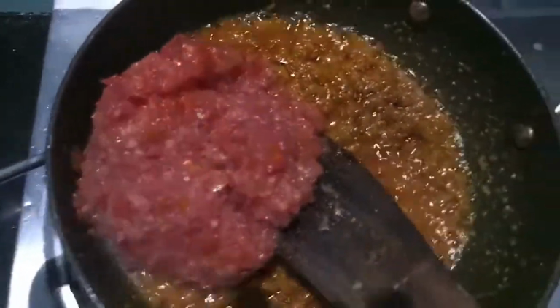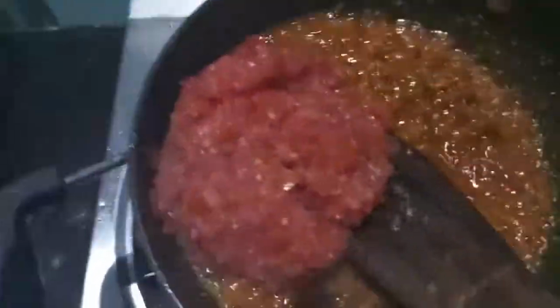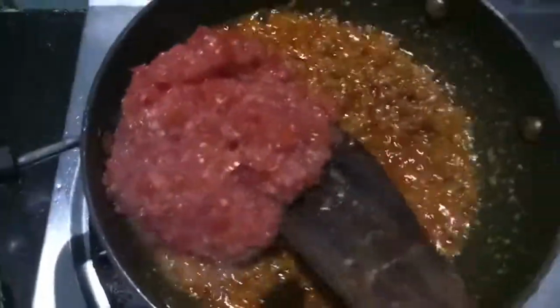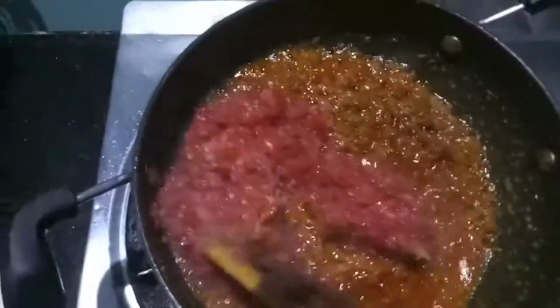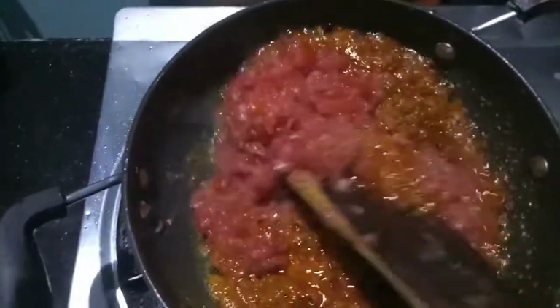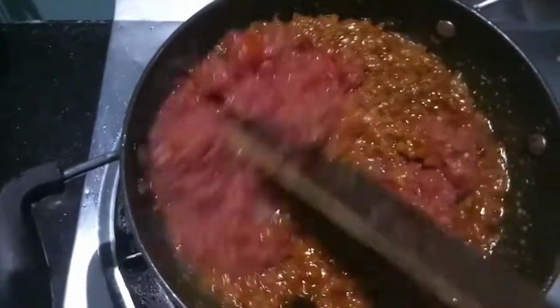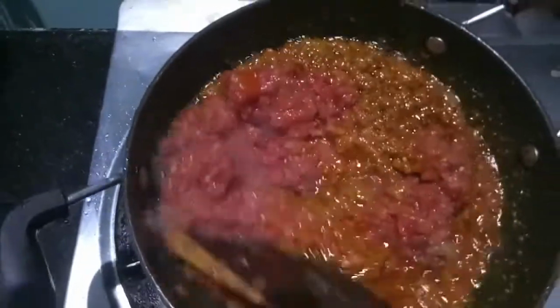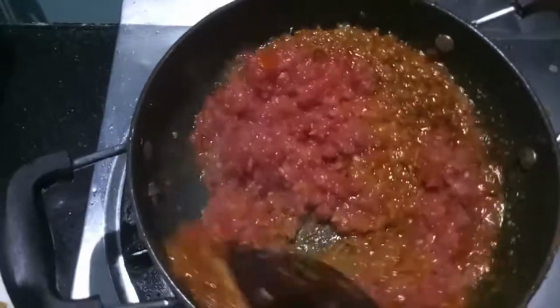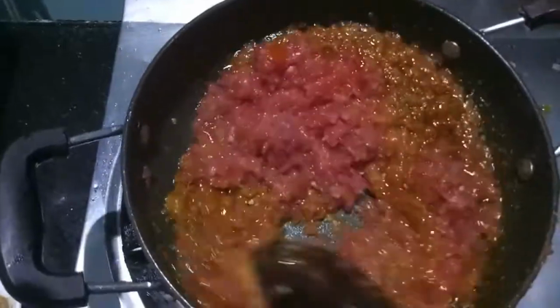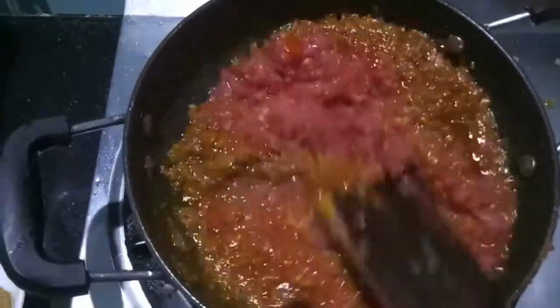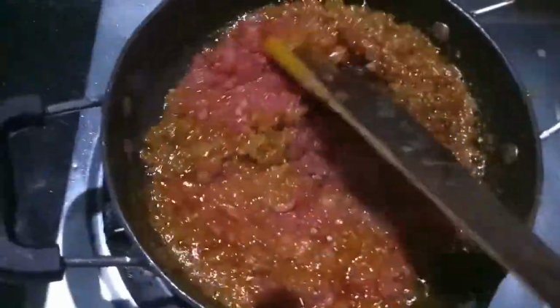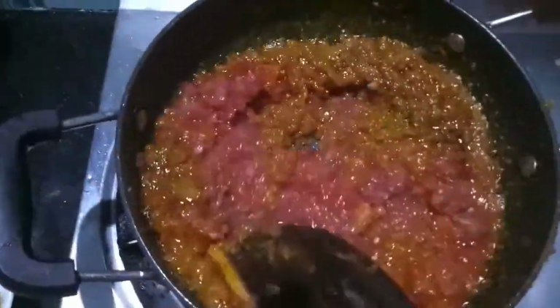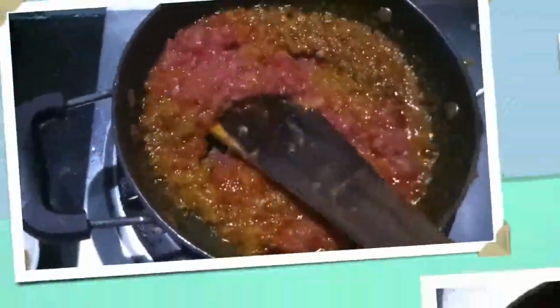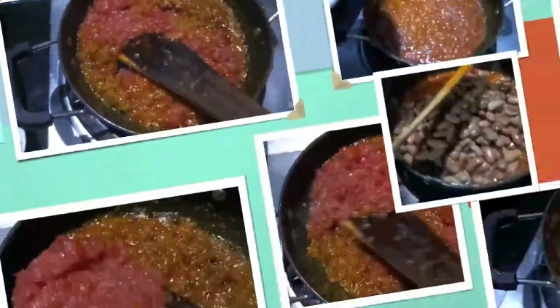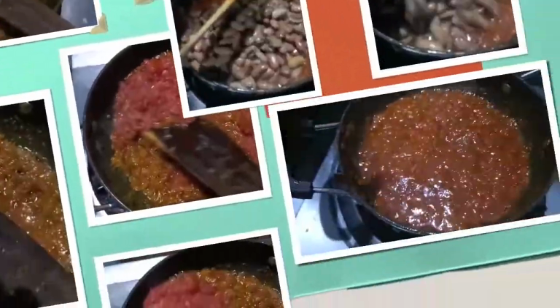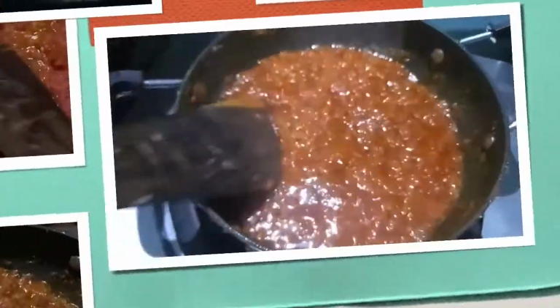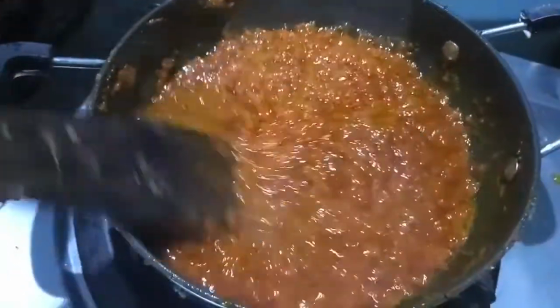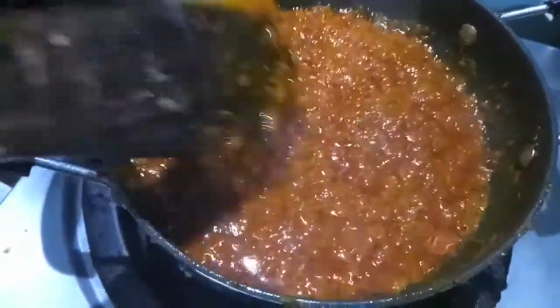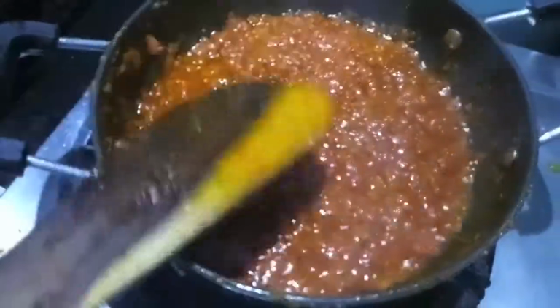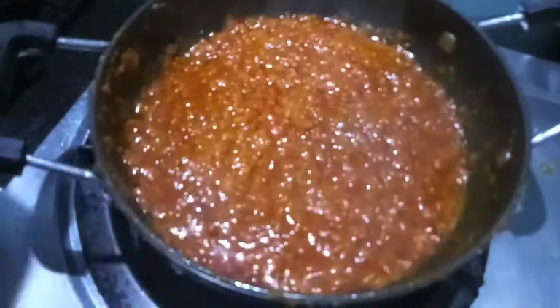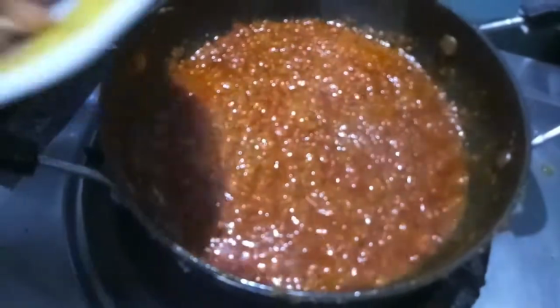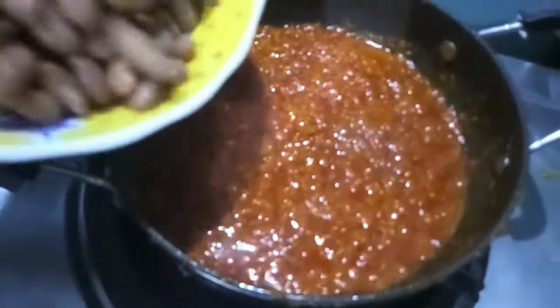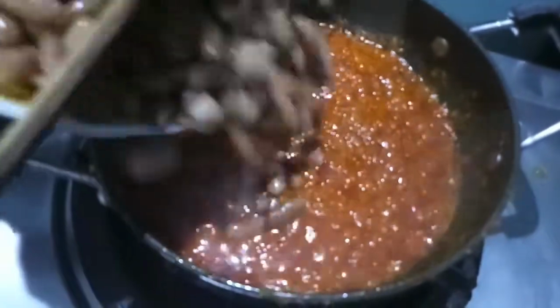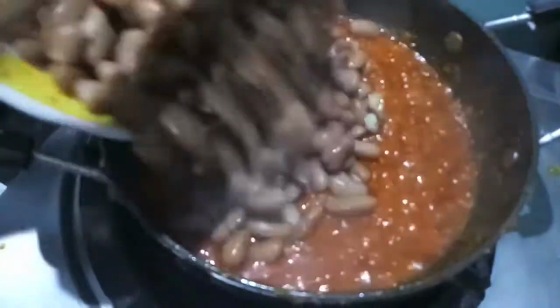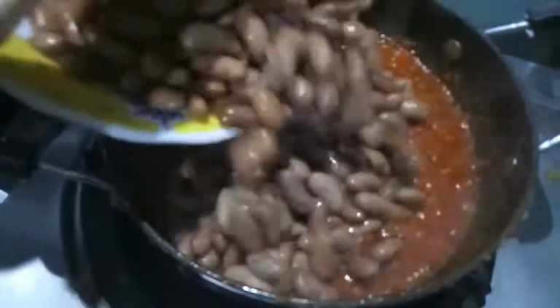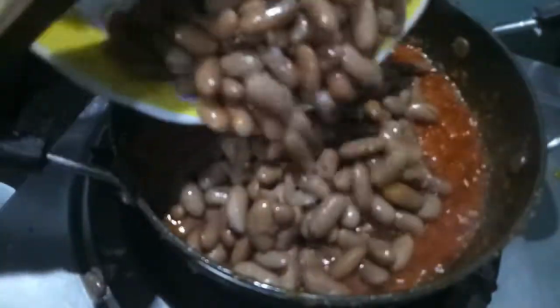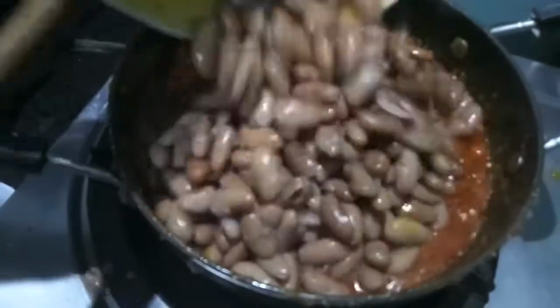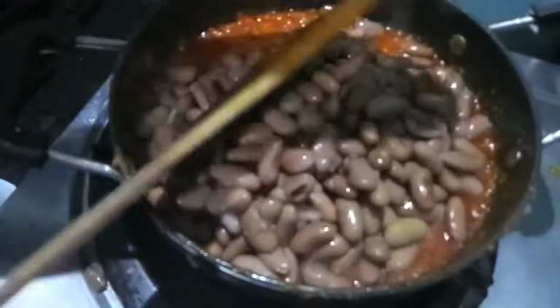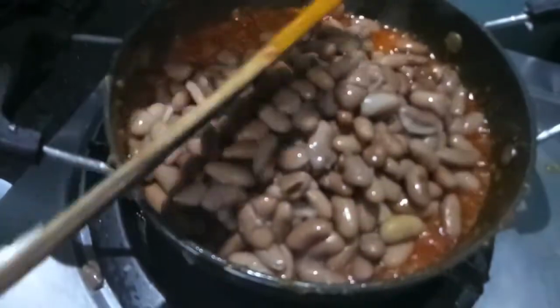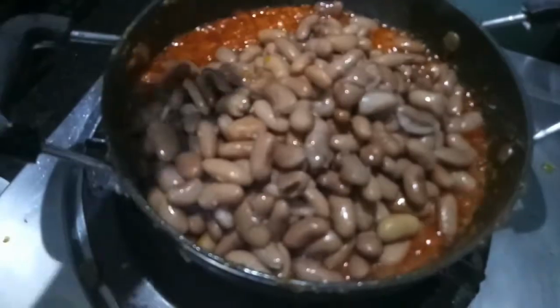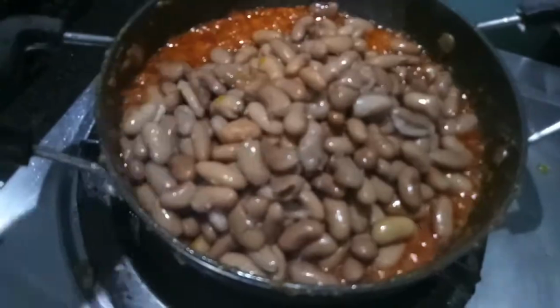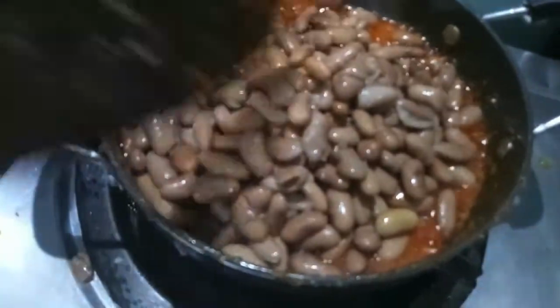Give it a mix. The tomatoes are a bit done. Now to this we will add the boiled rajma, or kidney beans.